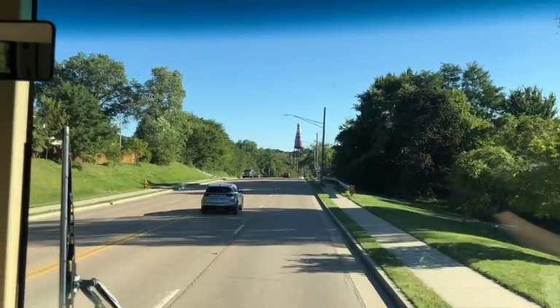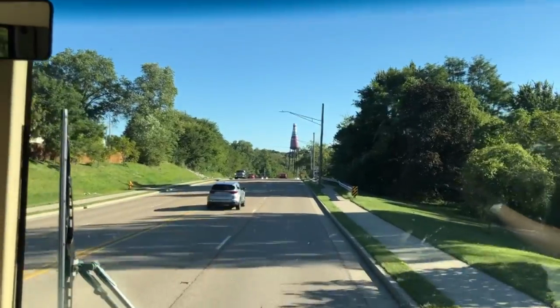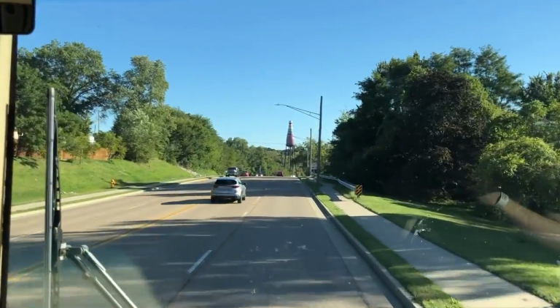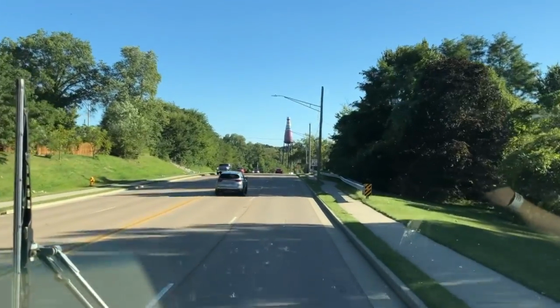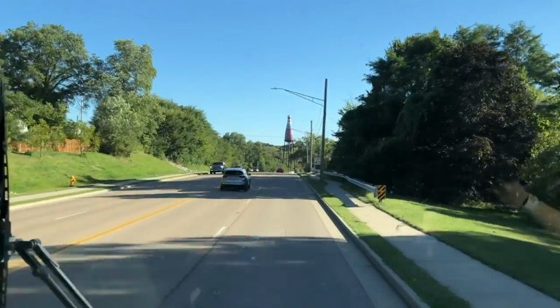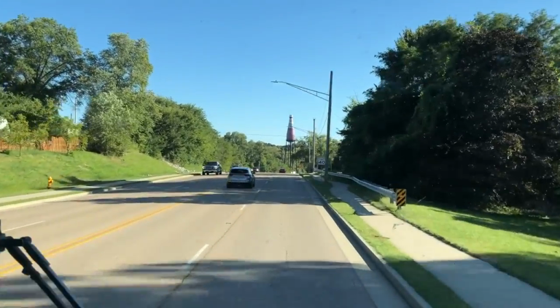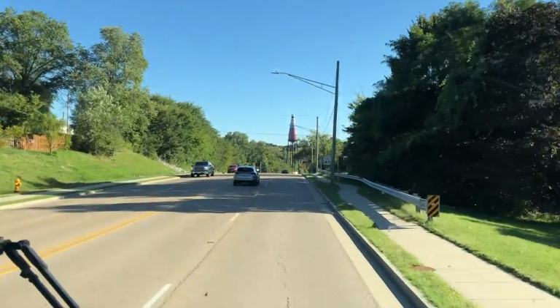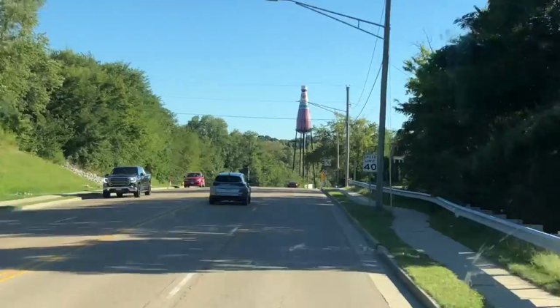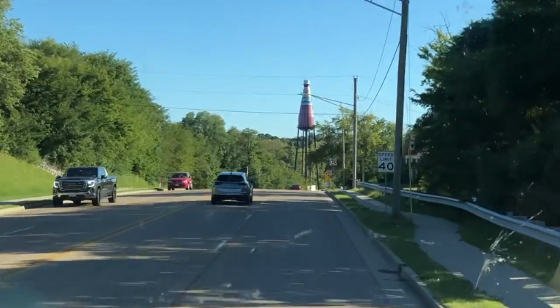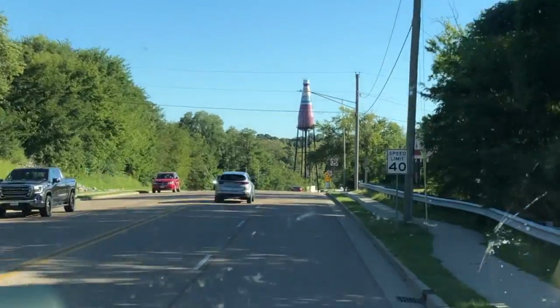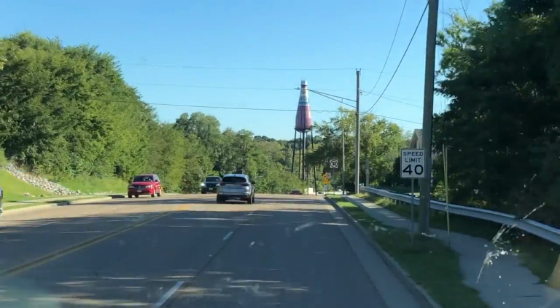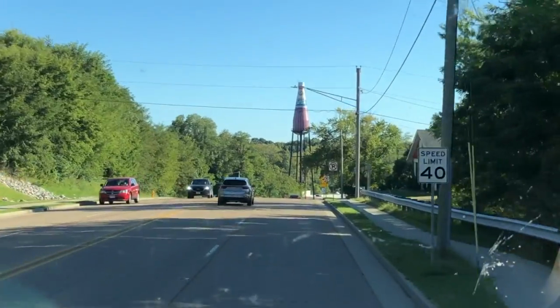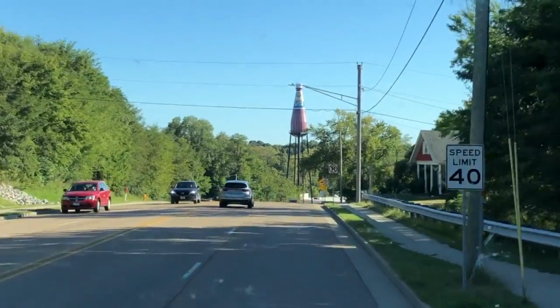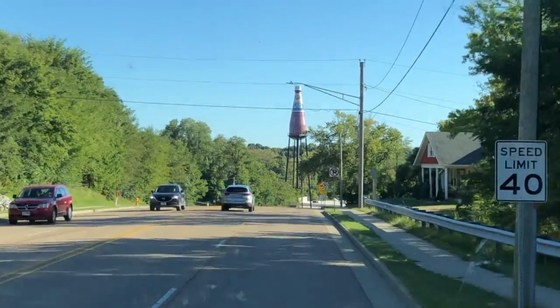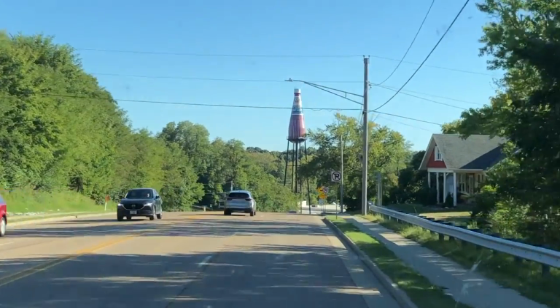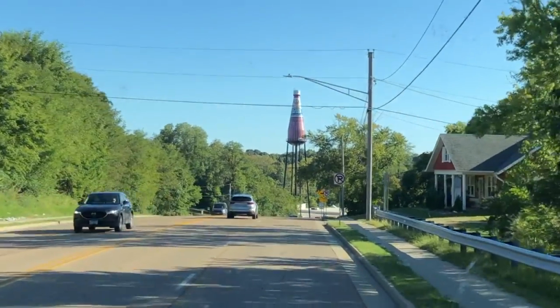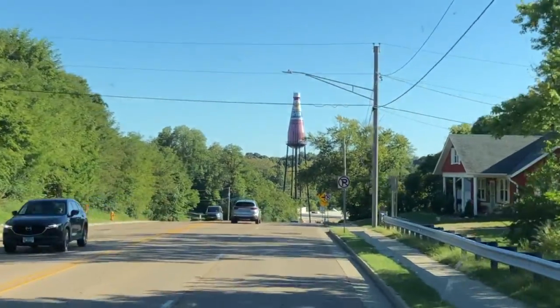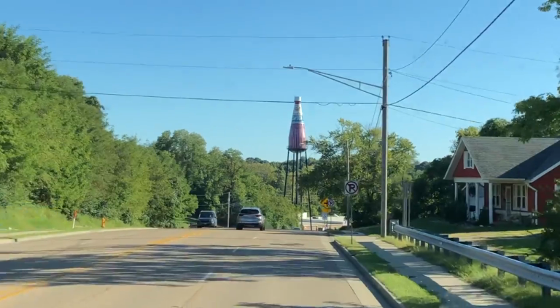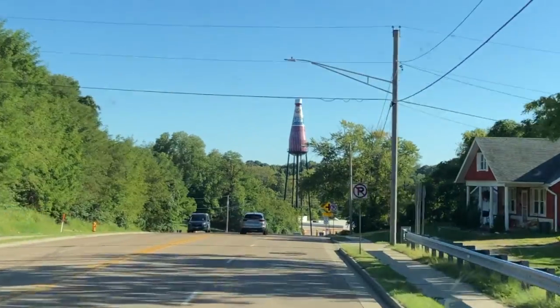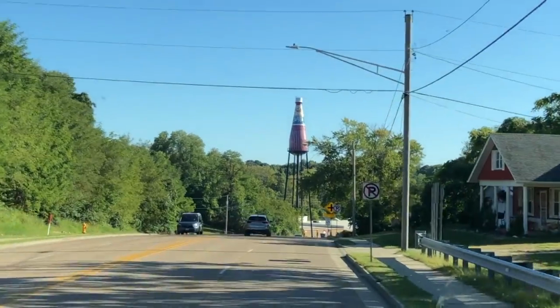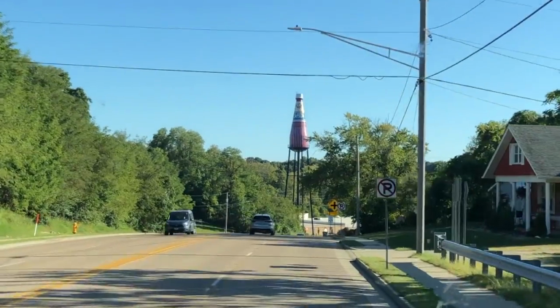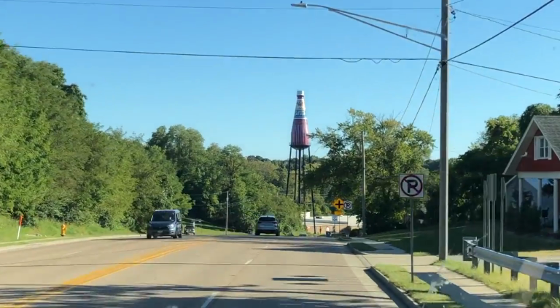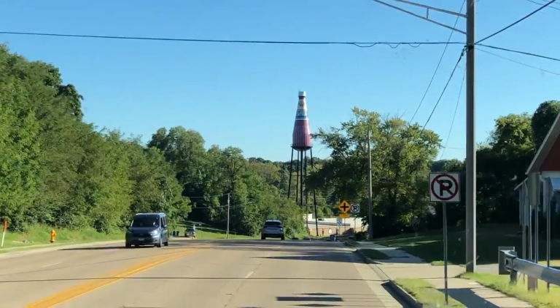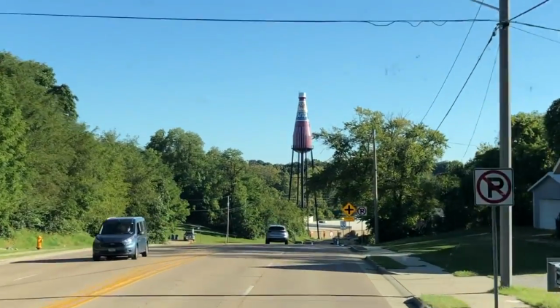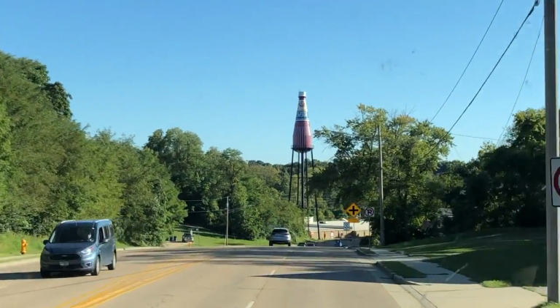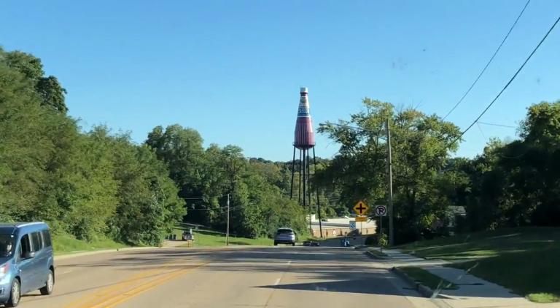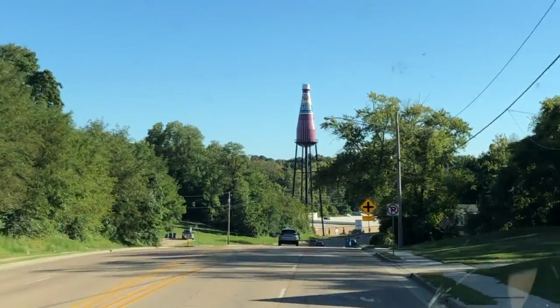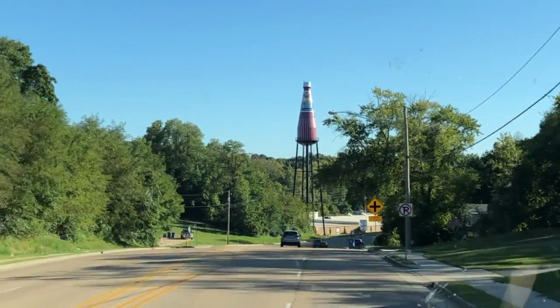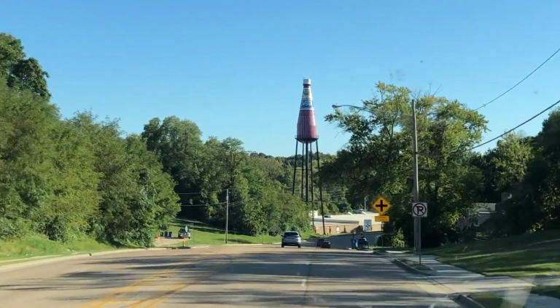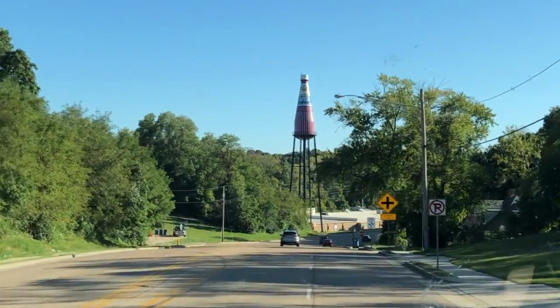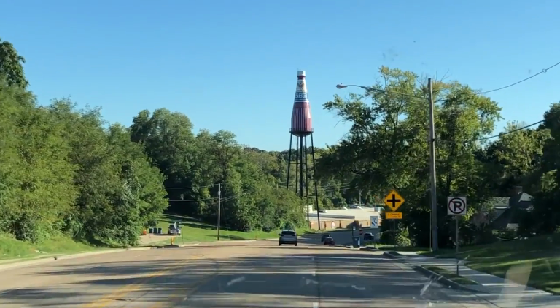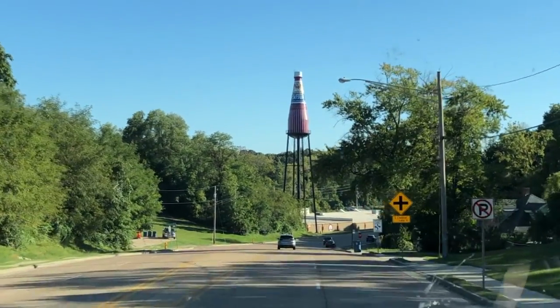Driving over that hill, we're looking for the ketchup bottle — it's got to be coming — and then that thing hits you right away. It's huge, it's right in your face. You don't expect it to be that big.